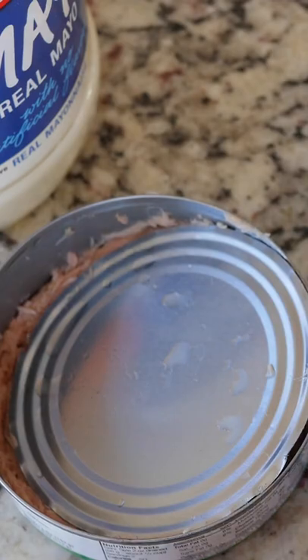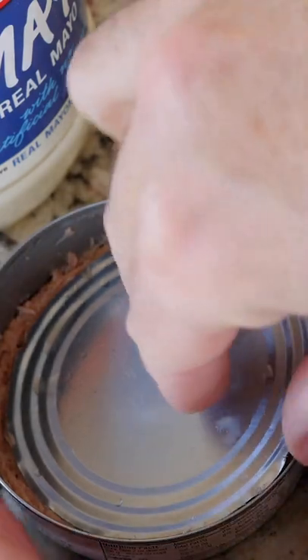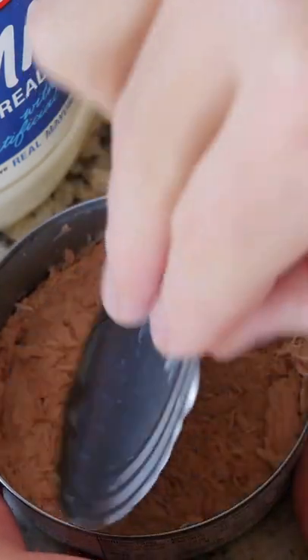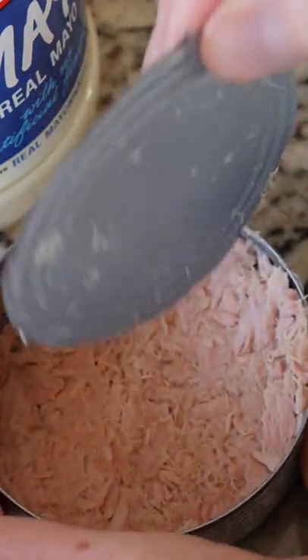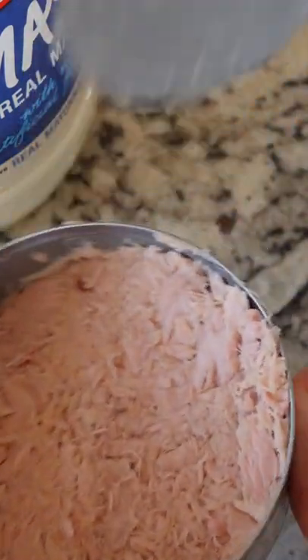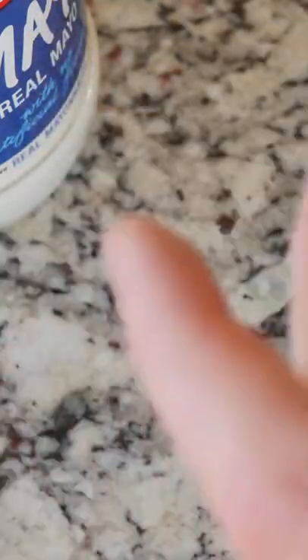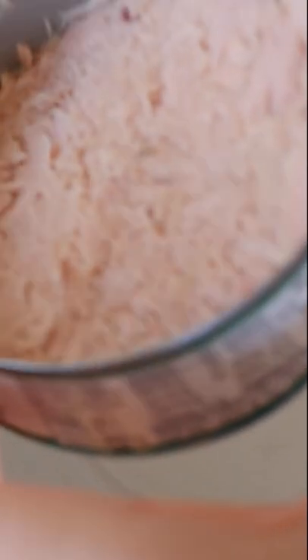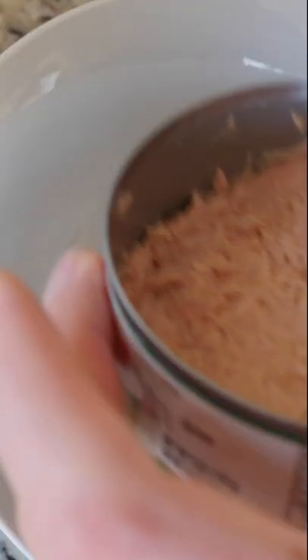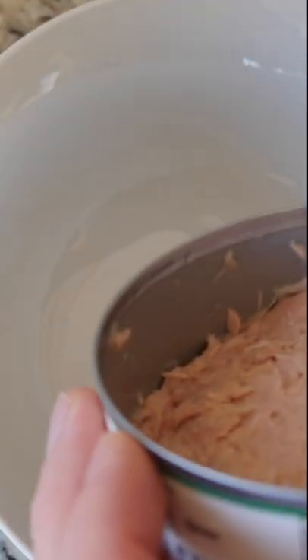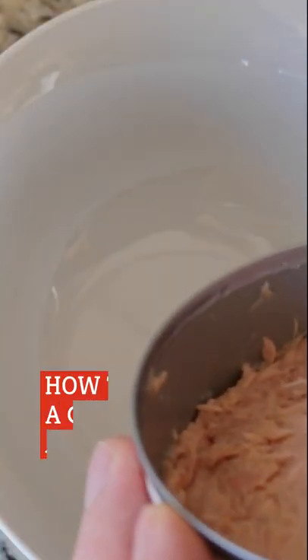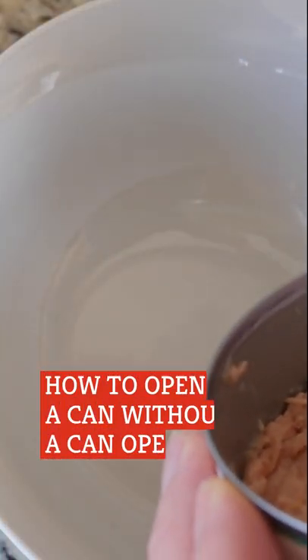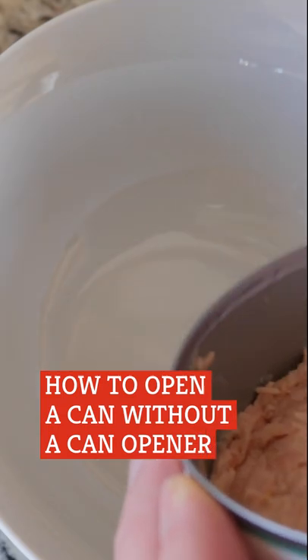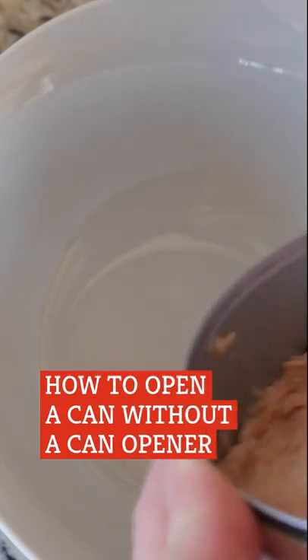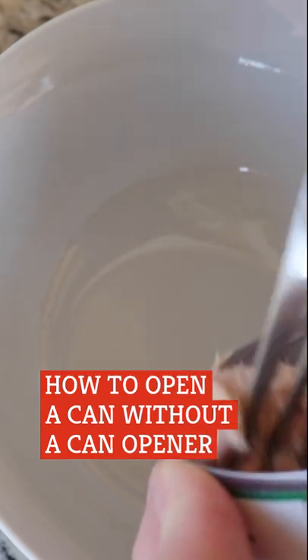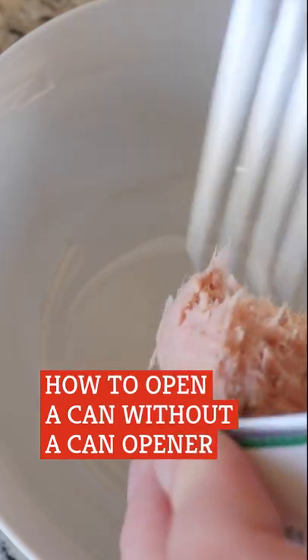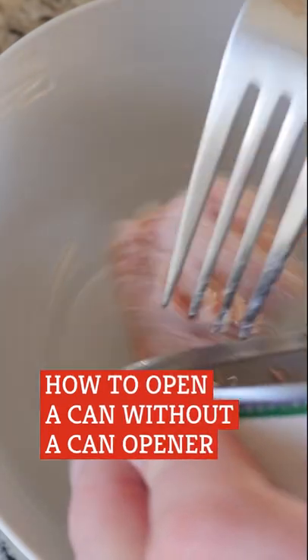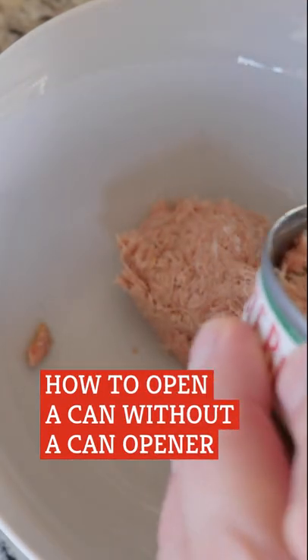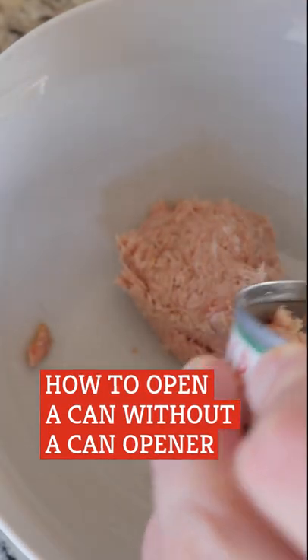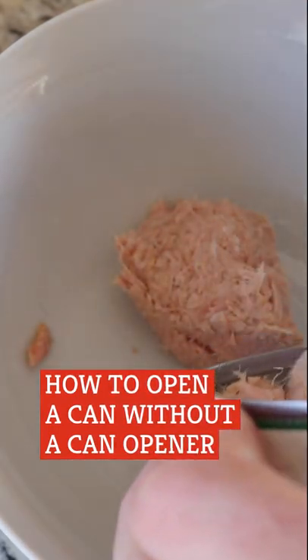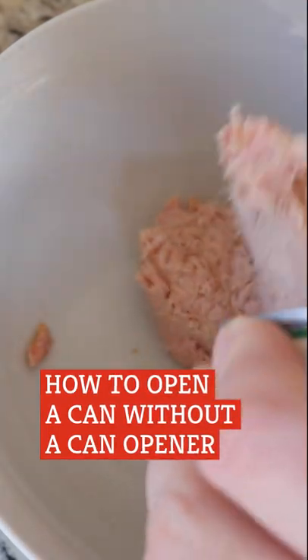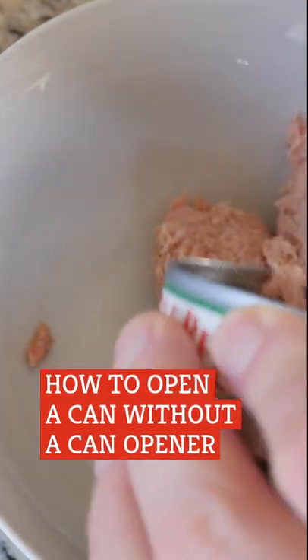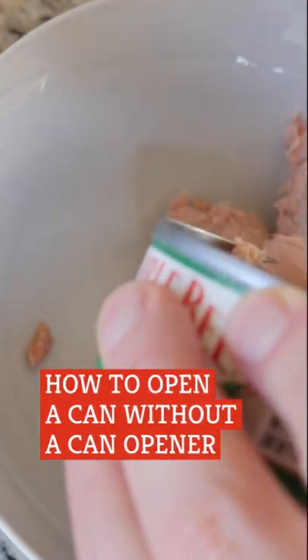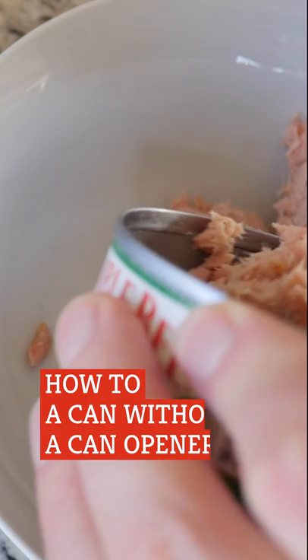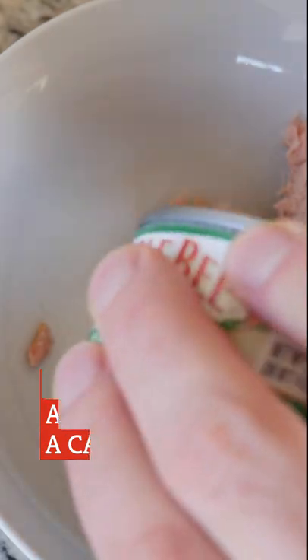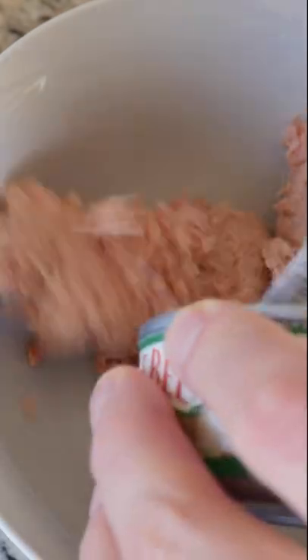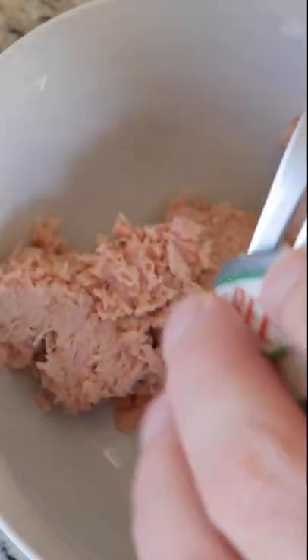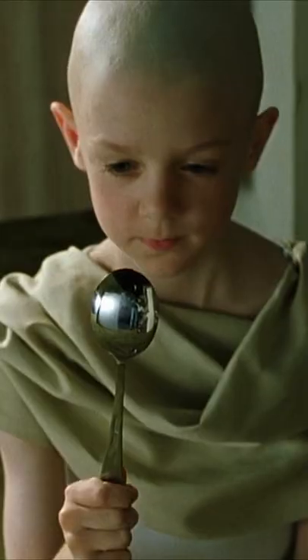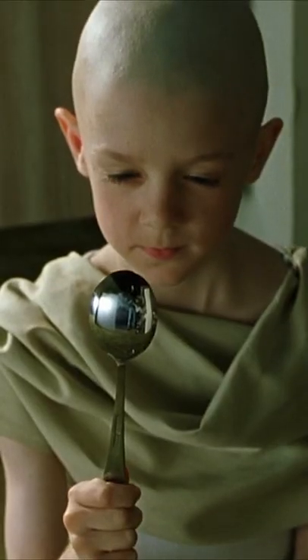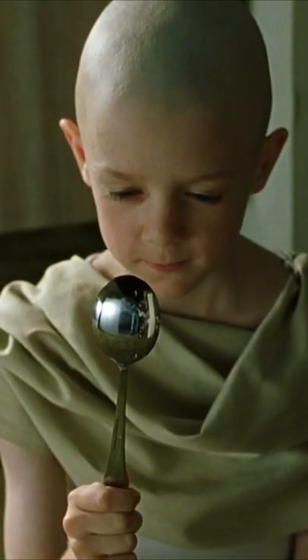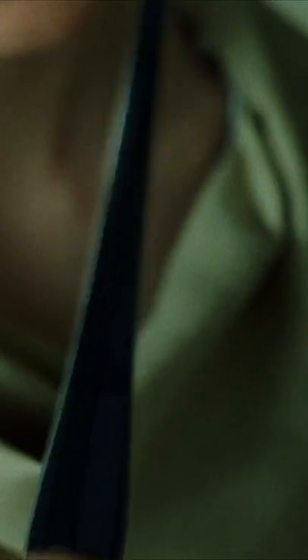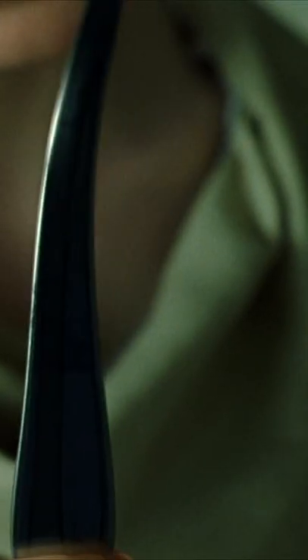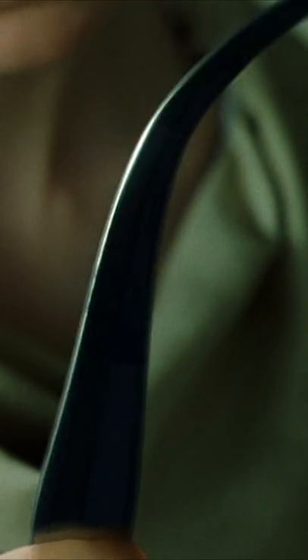A can opener has one purpose, and it does it well. So what do you do if you don't have one? Country Living magazine supplies several ways to pry open aluminum cans, and they recommend something called the spoon method as being the easiest and safest.